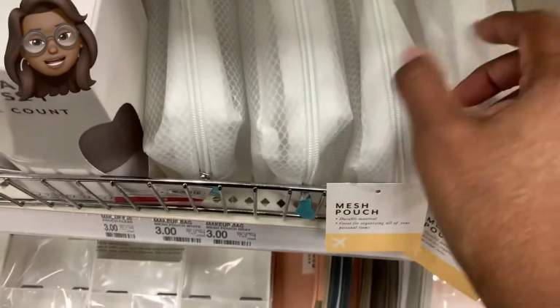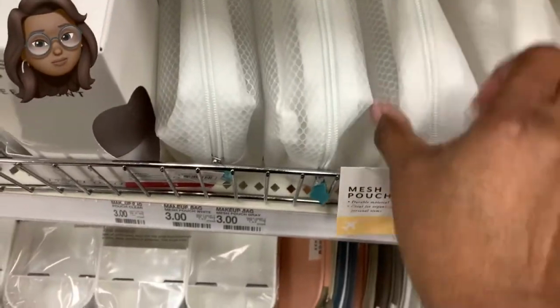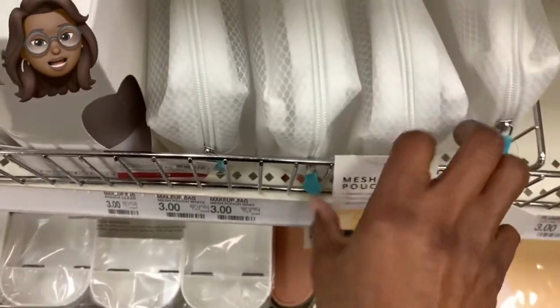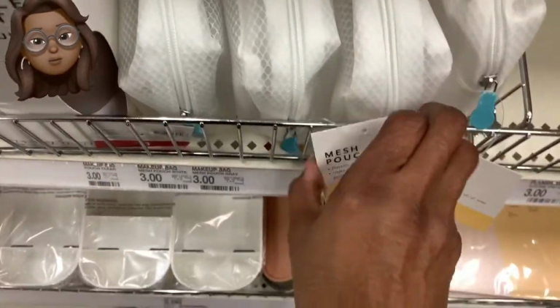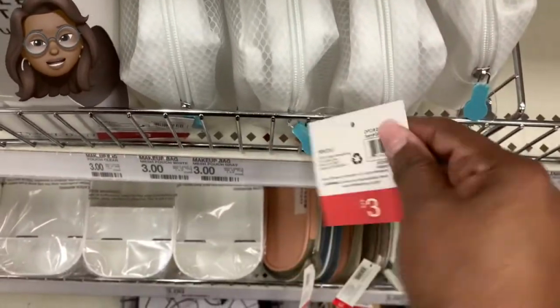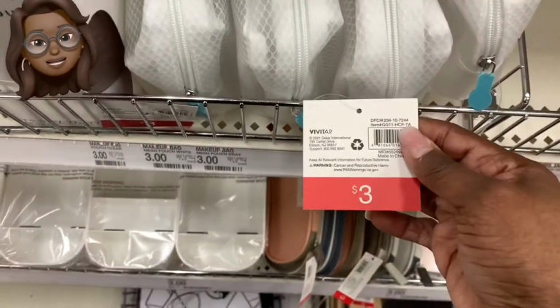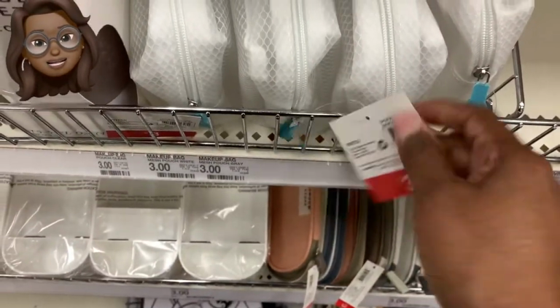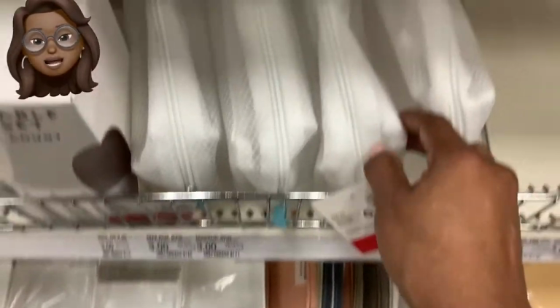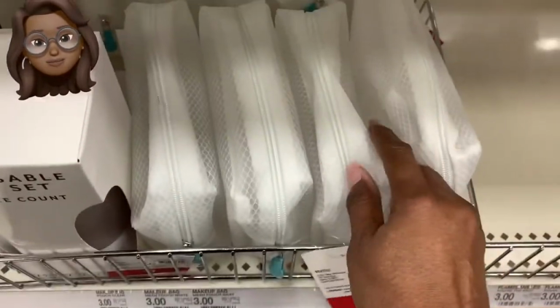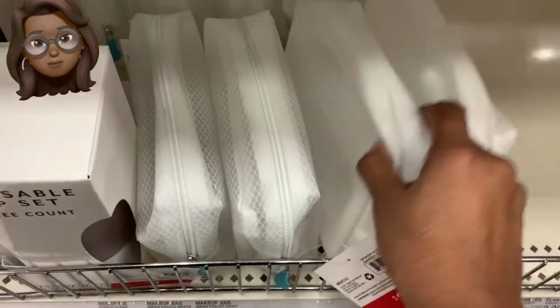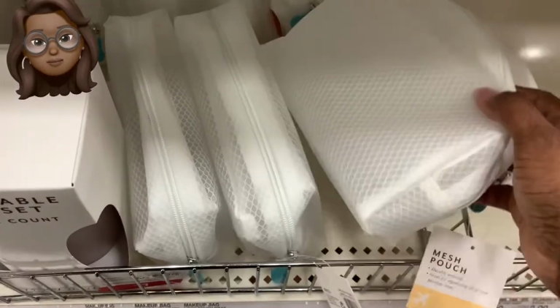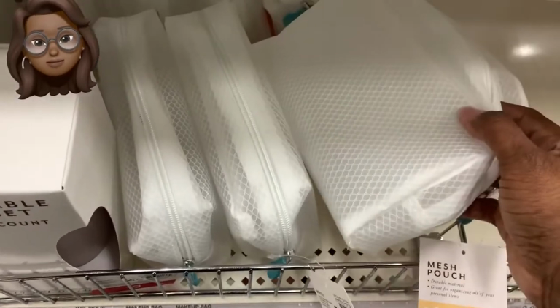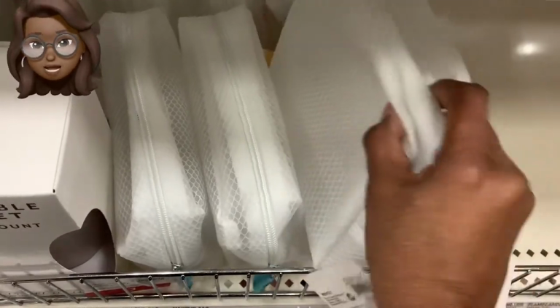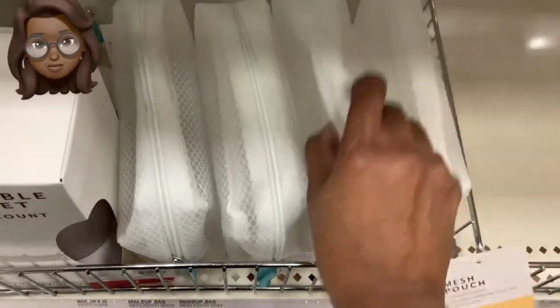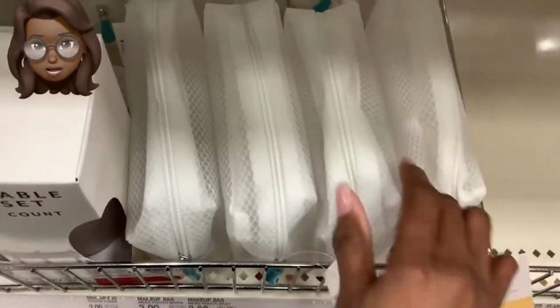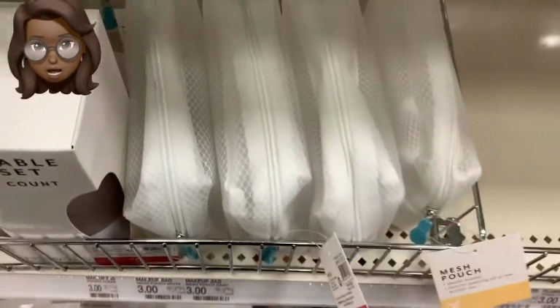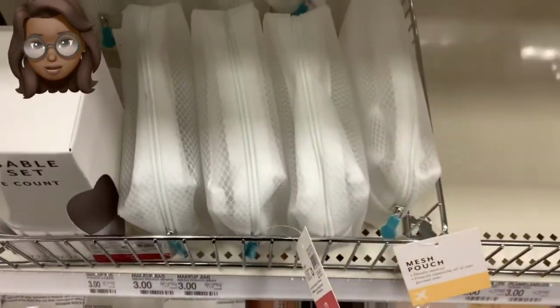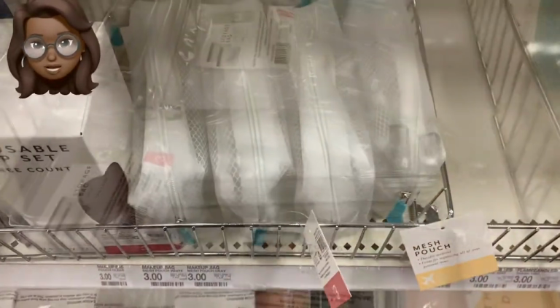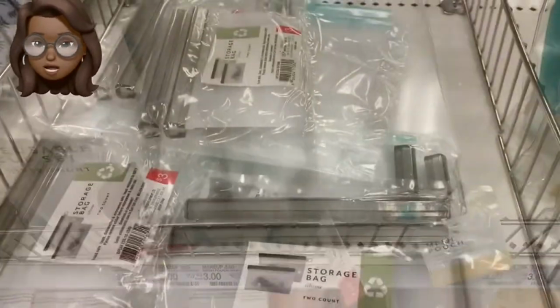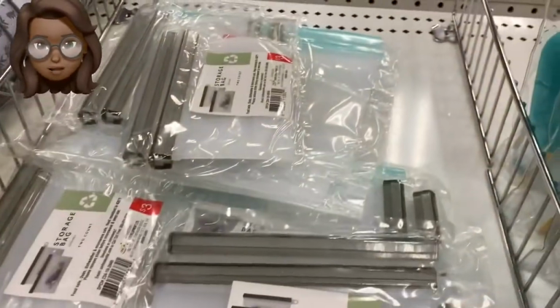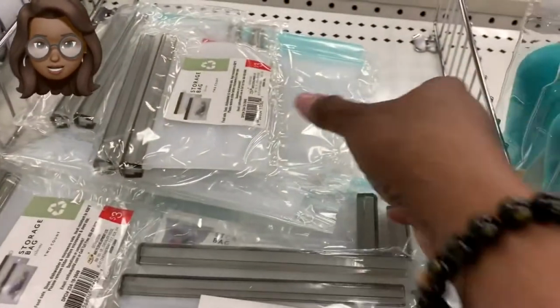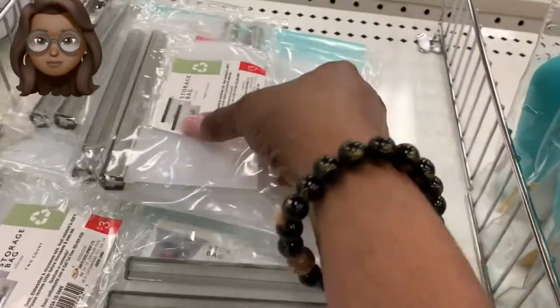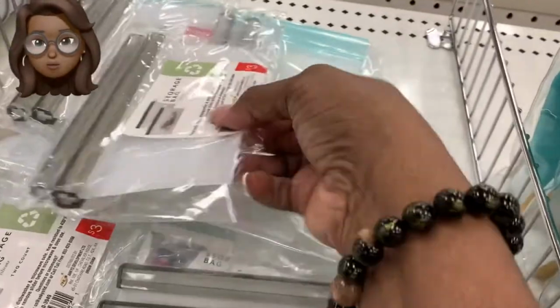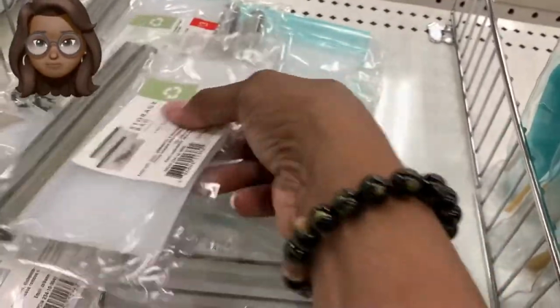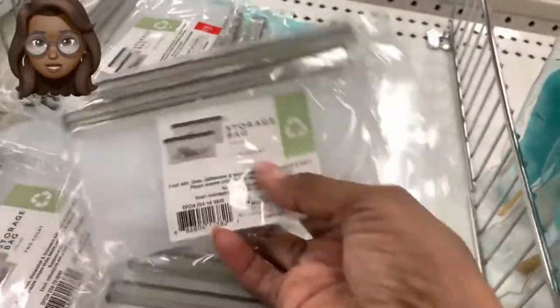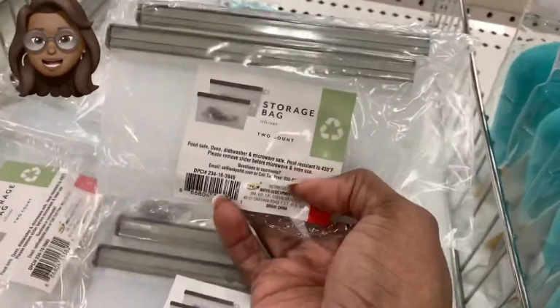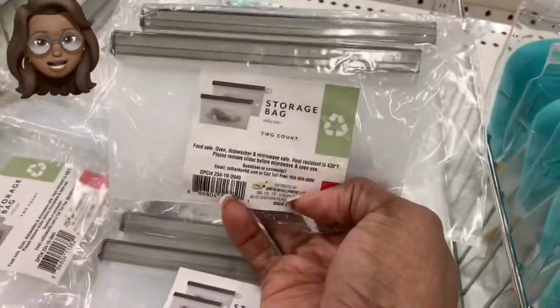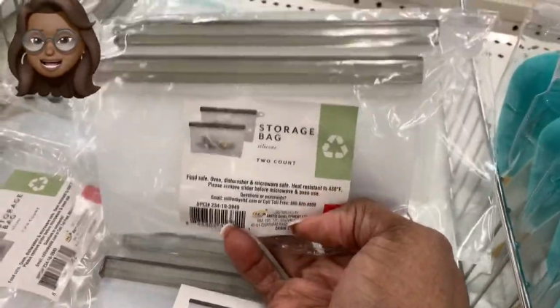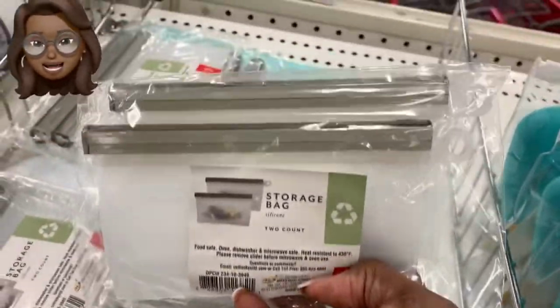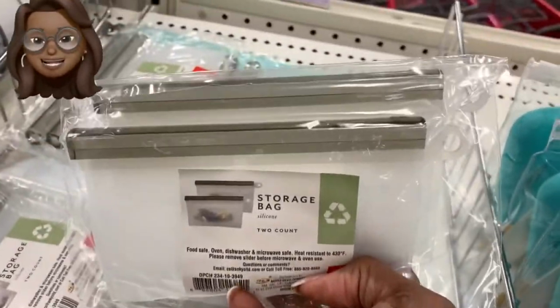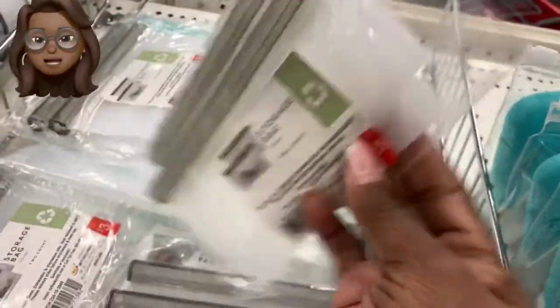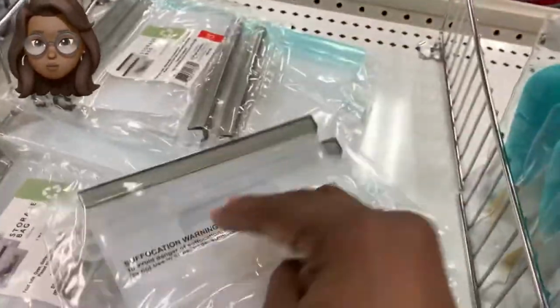Now don't forget, if you want to be entered into the contest, you got to leave a comment, give me a thumbs up, and of course keep watching these goodies Miss JoJo has found this week at Target. They are changing the game every week.